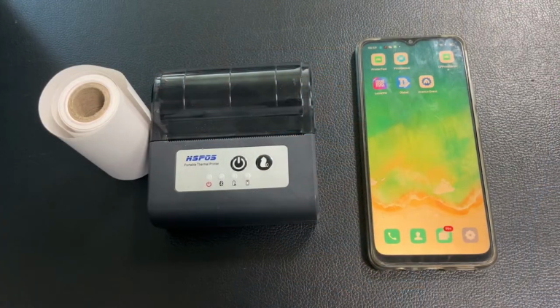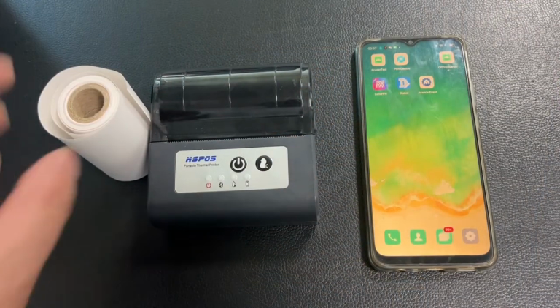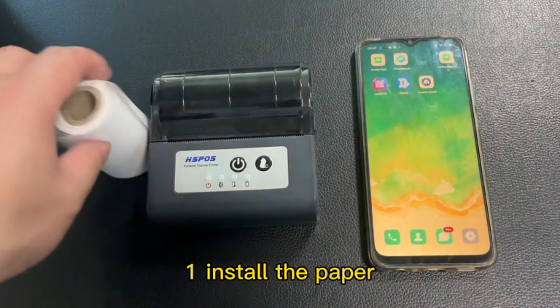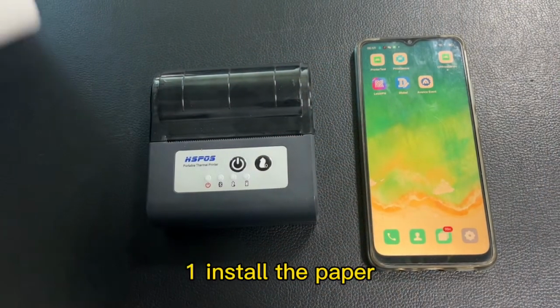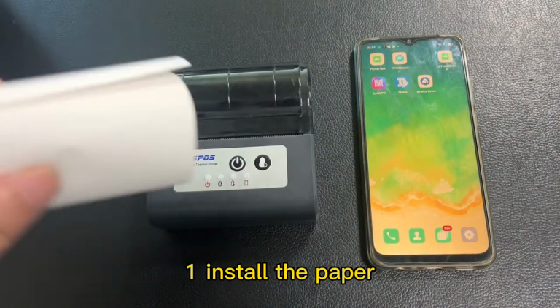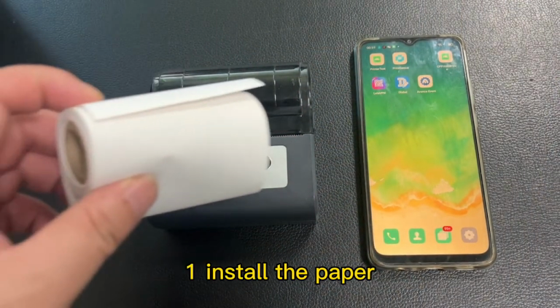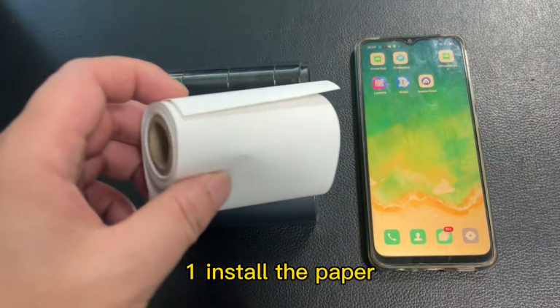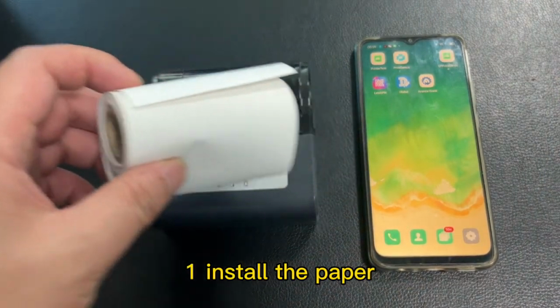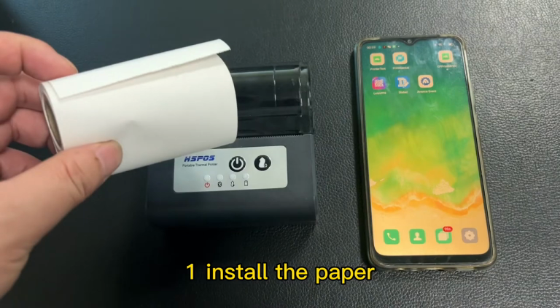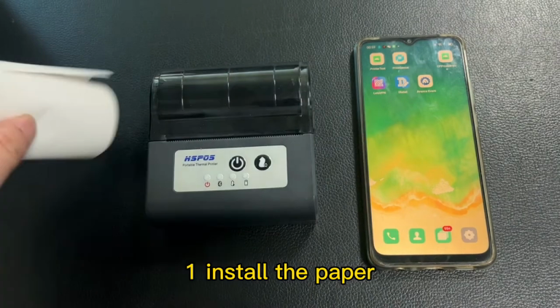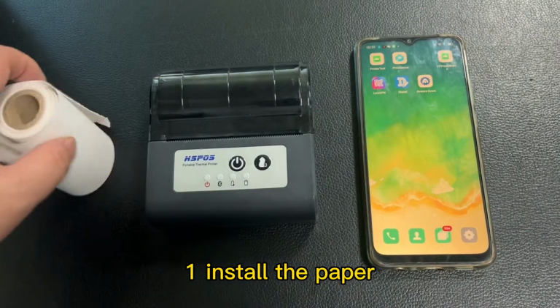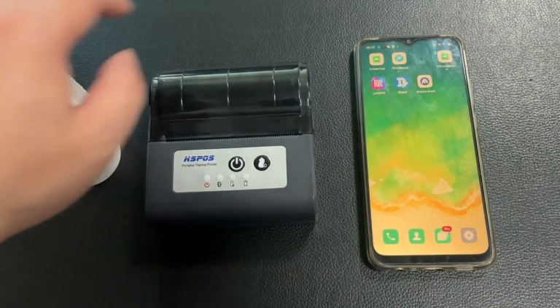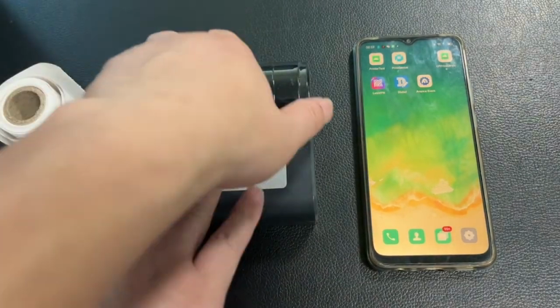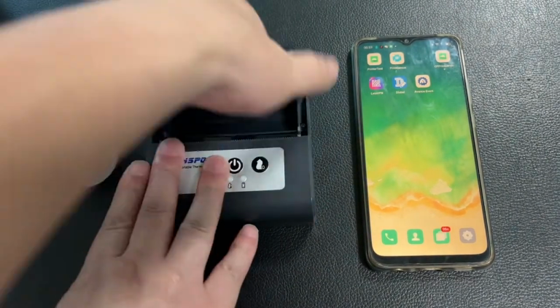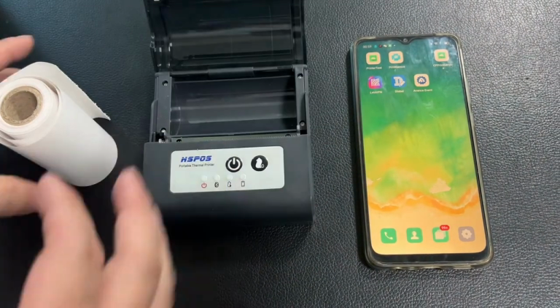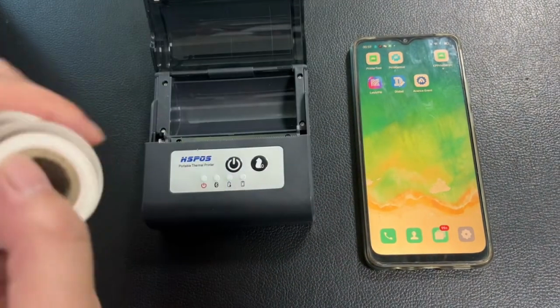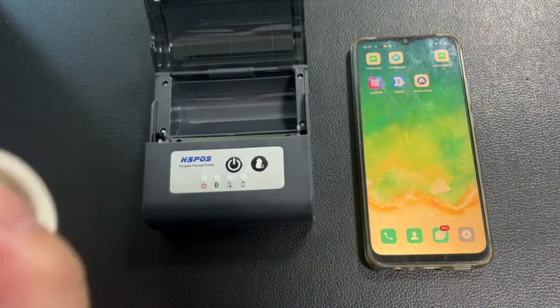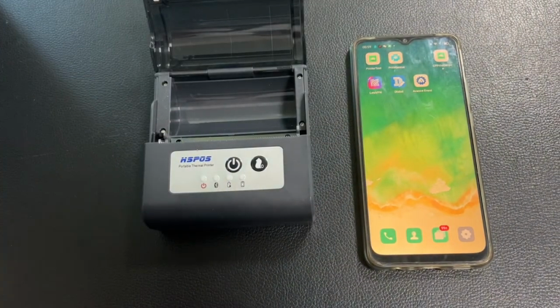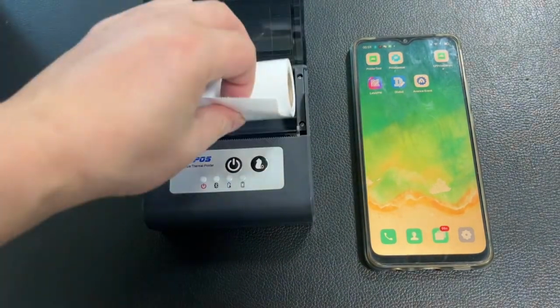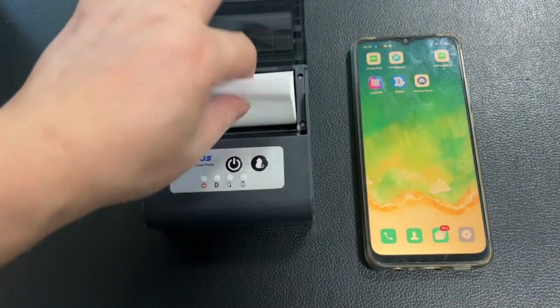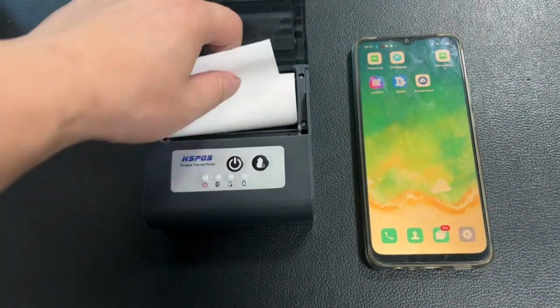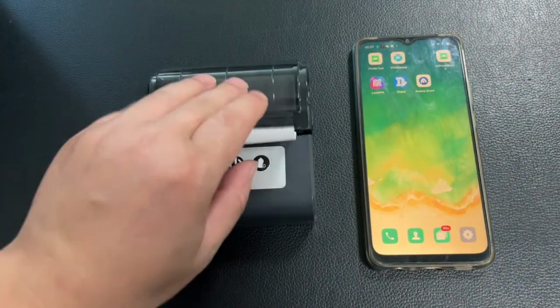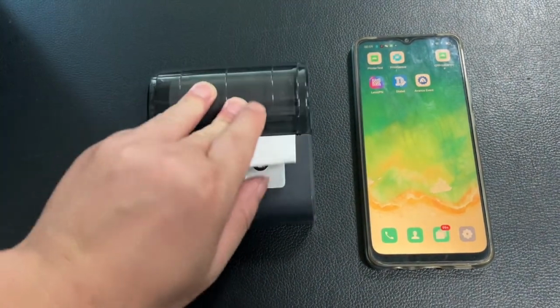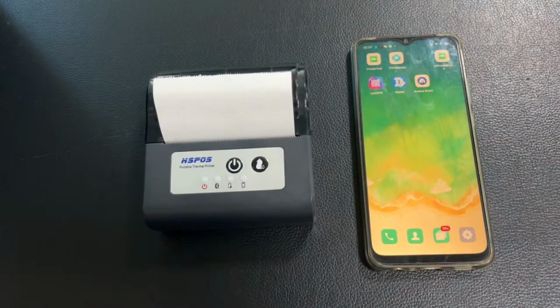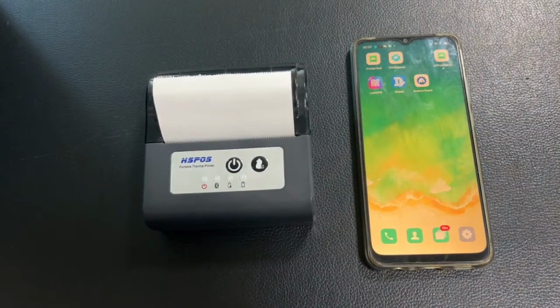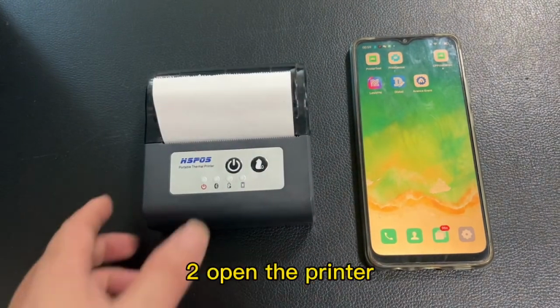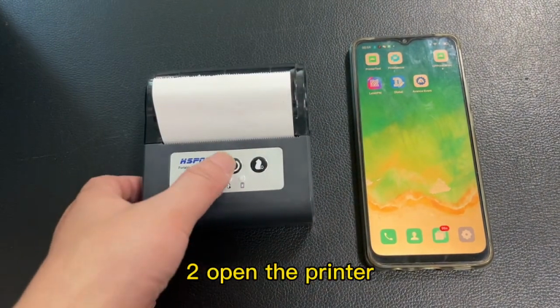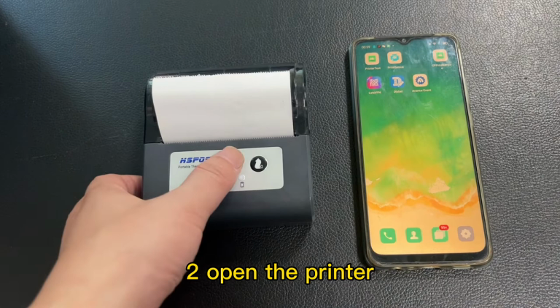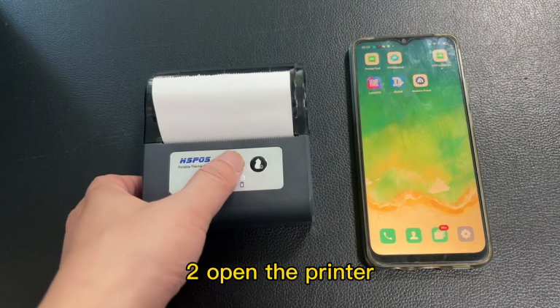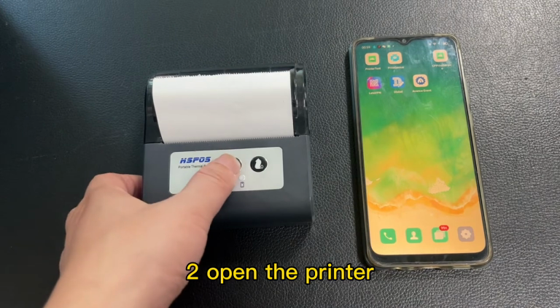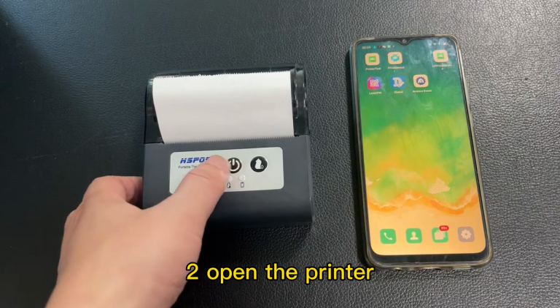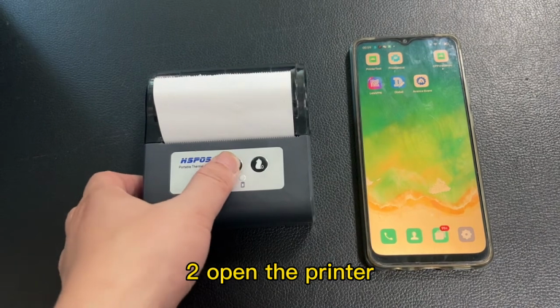Step 1: Install the paper. Step 2: Open the printer.